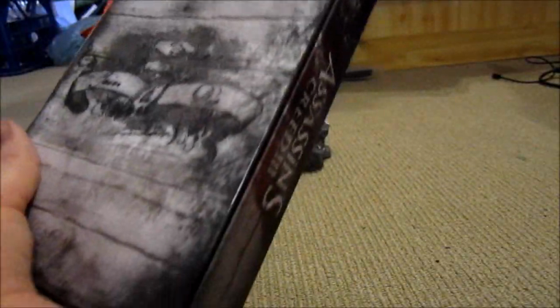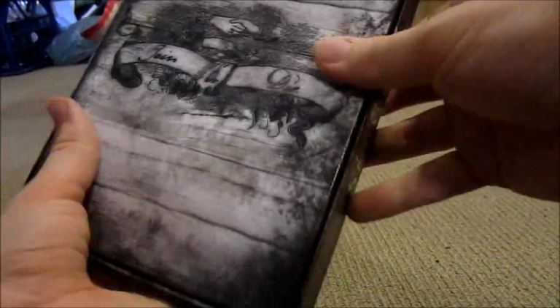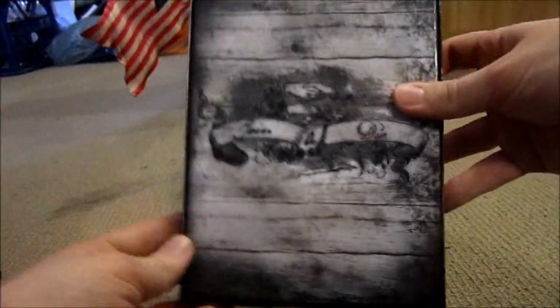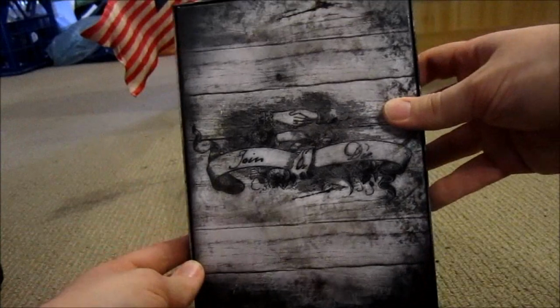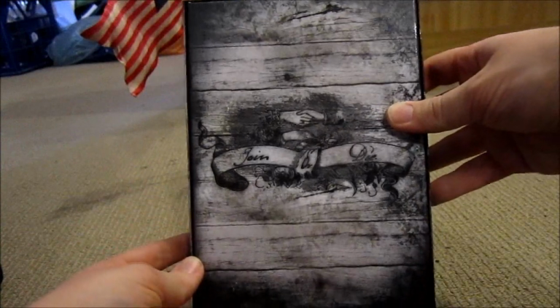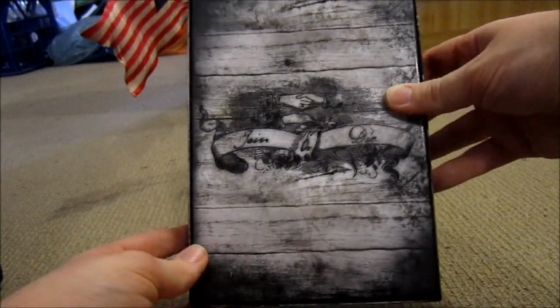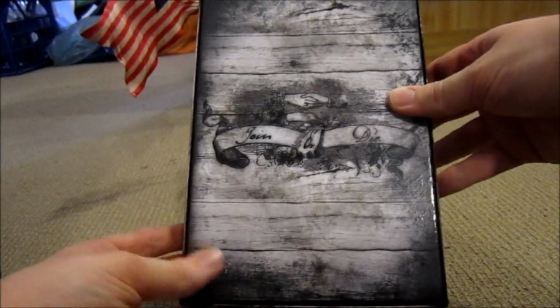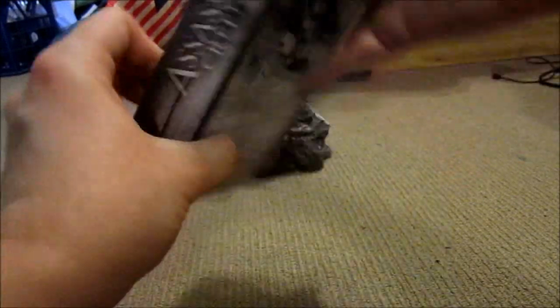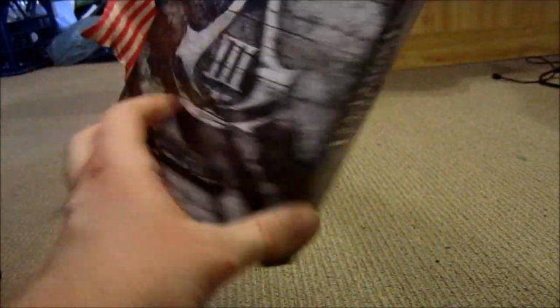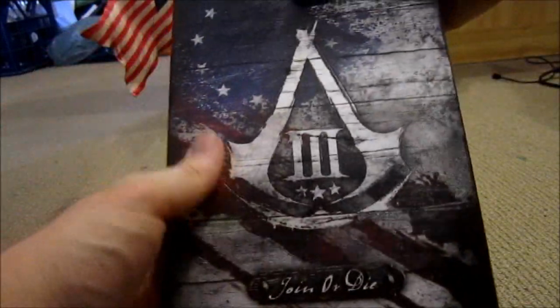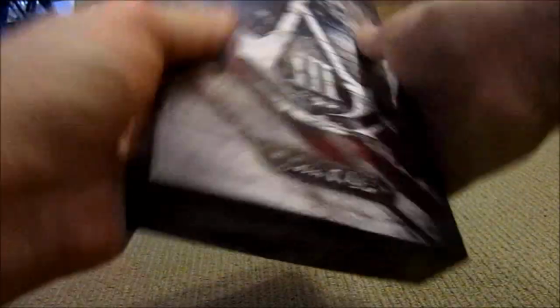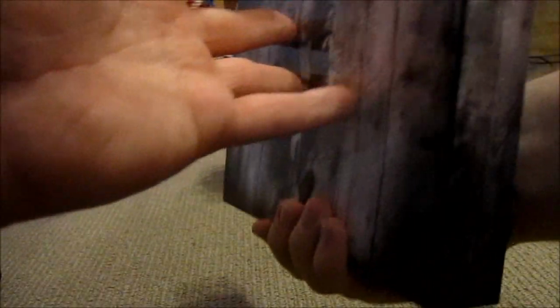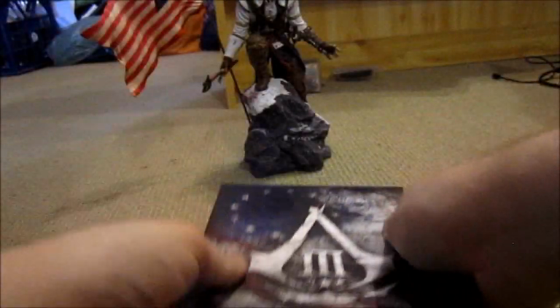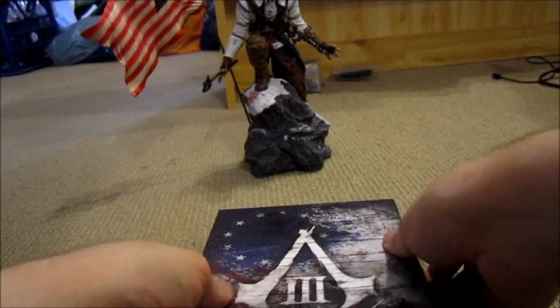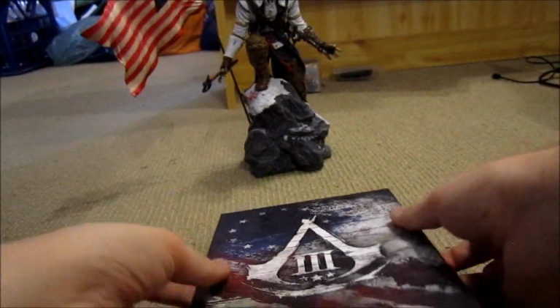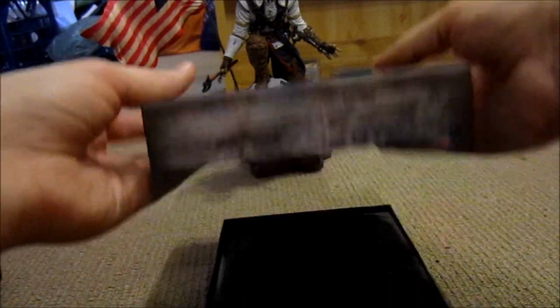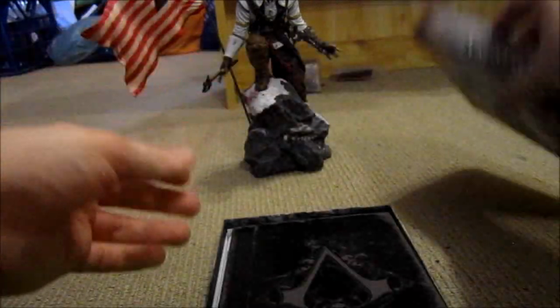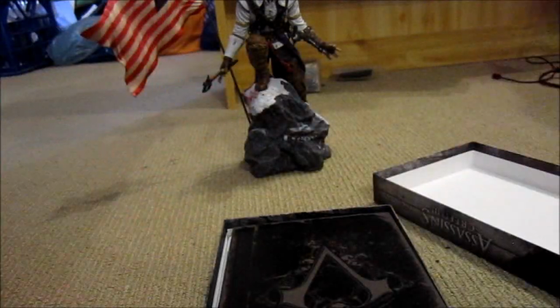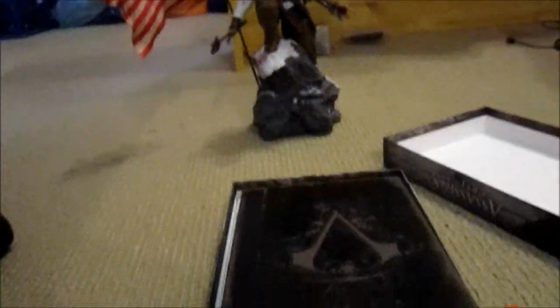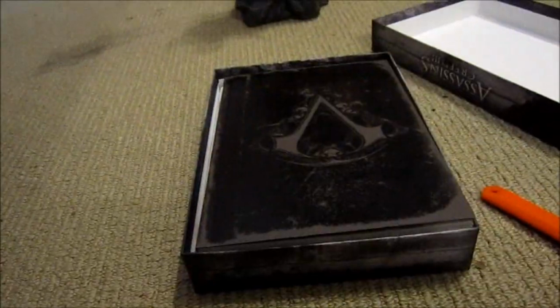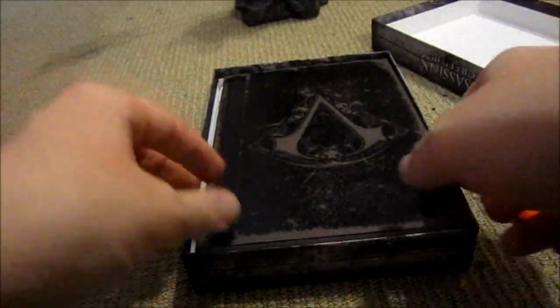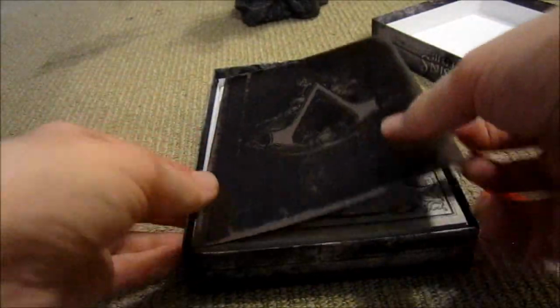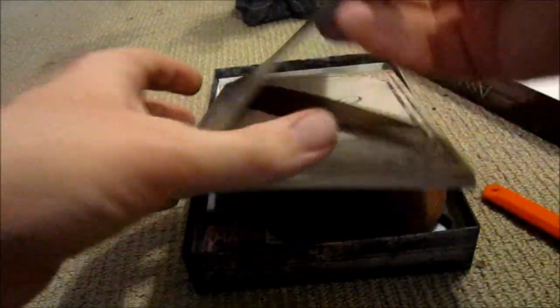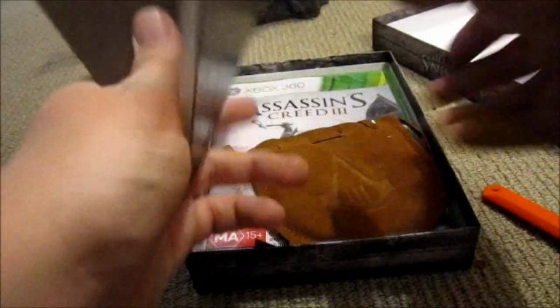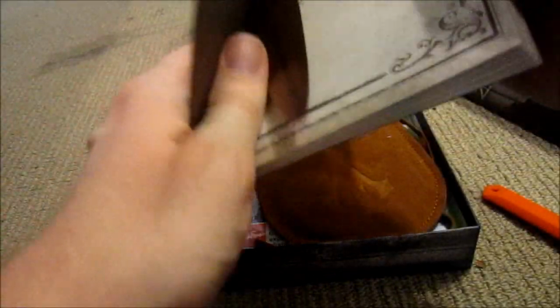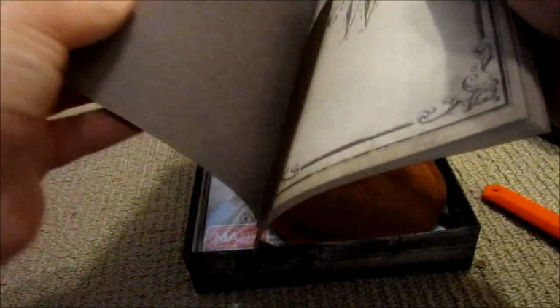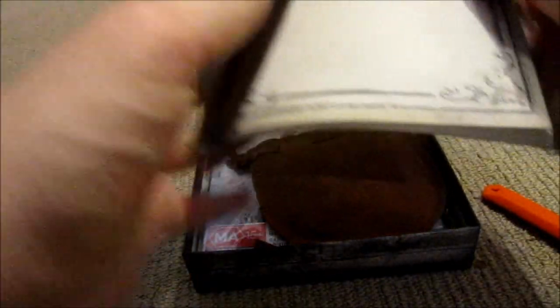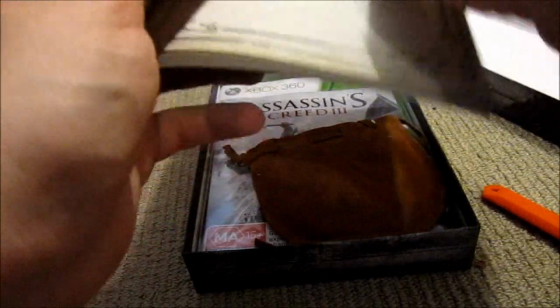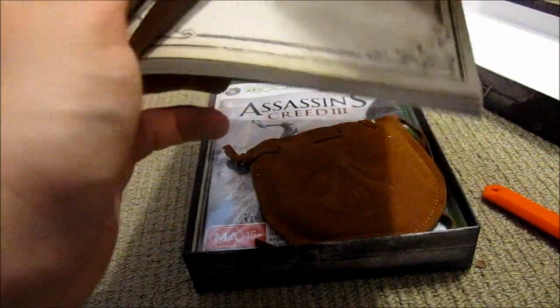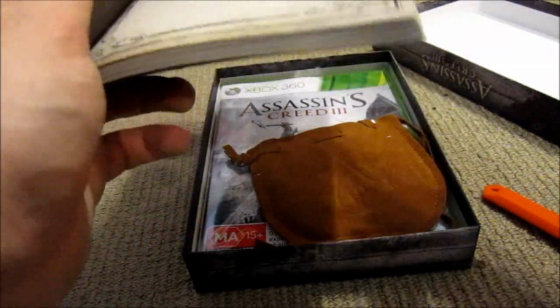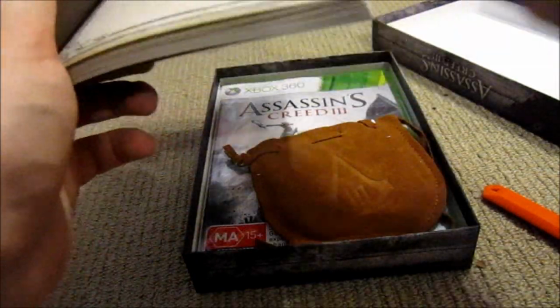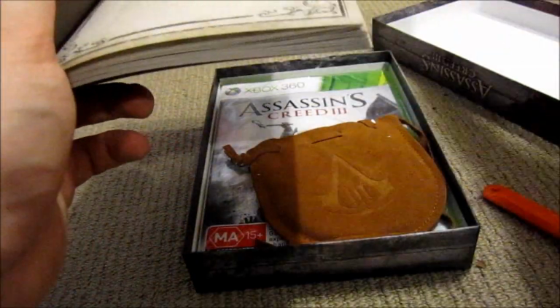So there's the actual back of it. It says Join or Die again. There's the symbol. It opens. So once again, we have George Washington's journal. The little bookmark — it is a bookmark, it is meant to be in there.